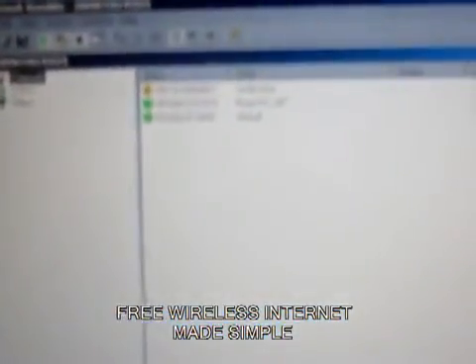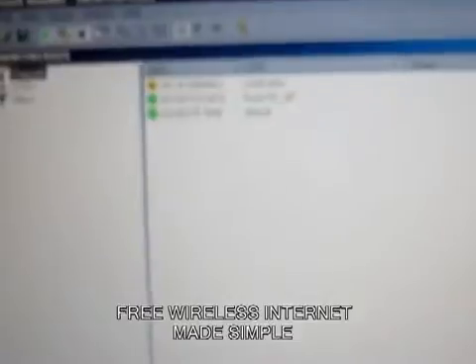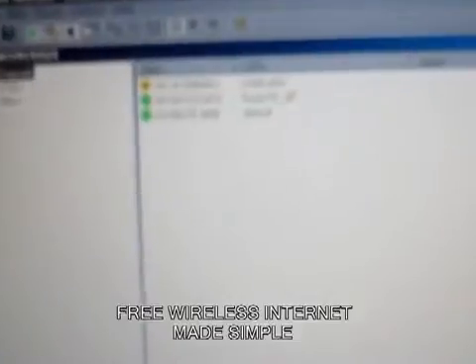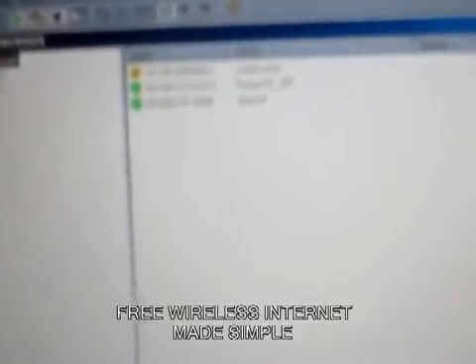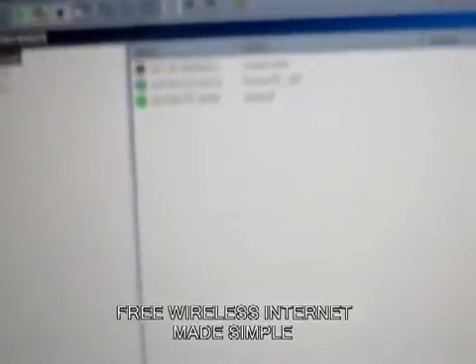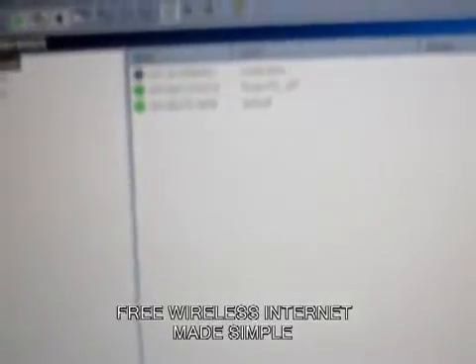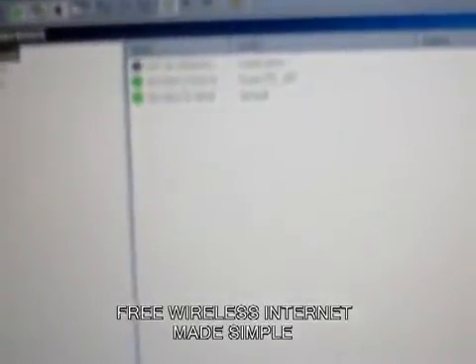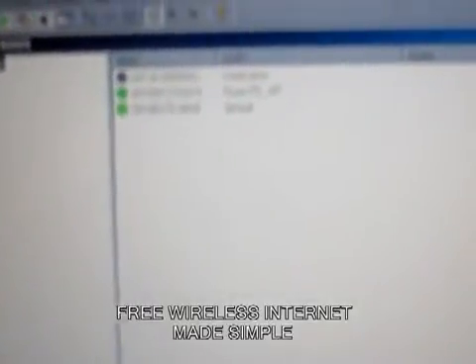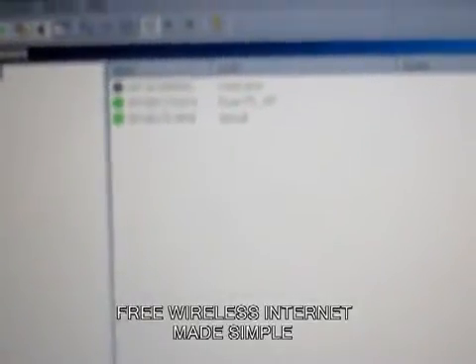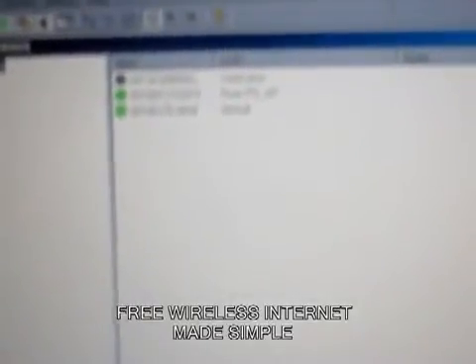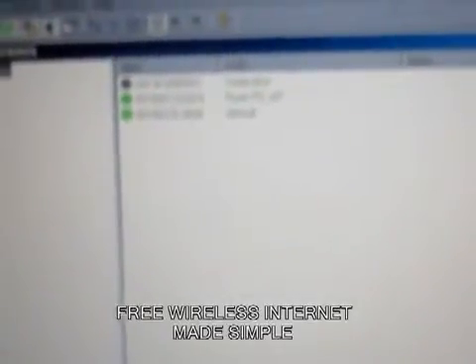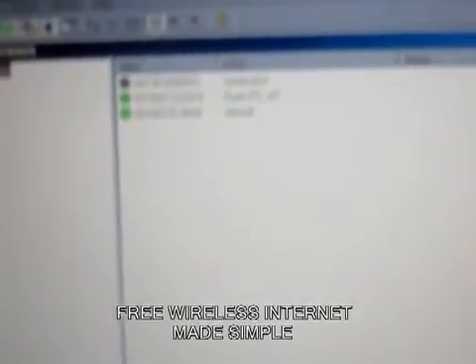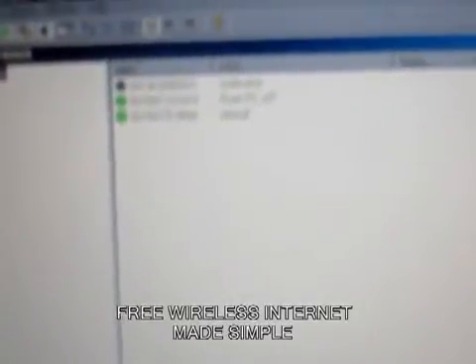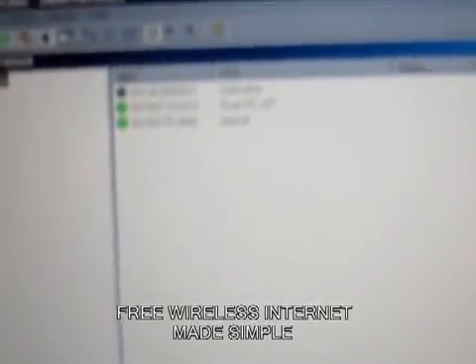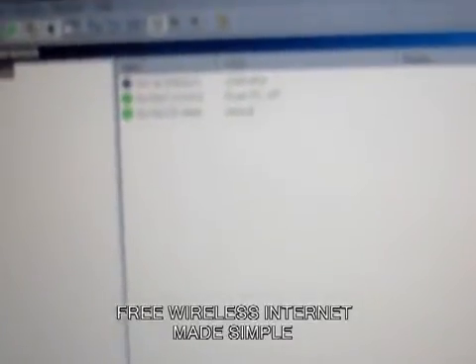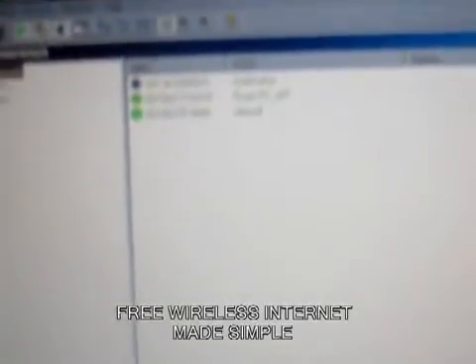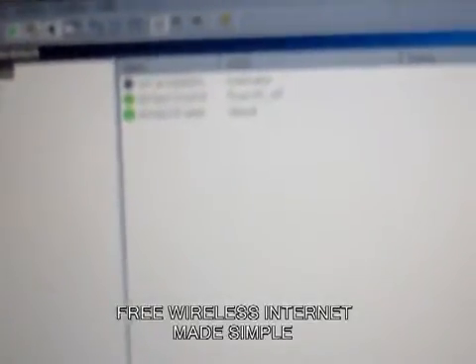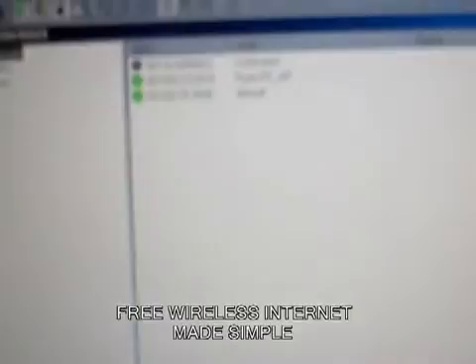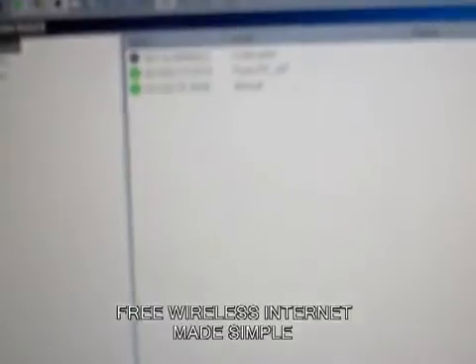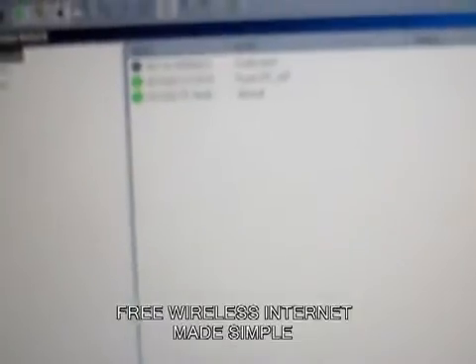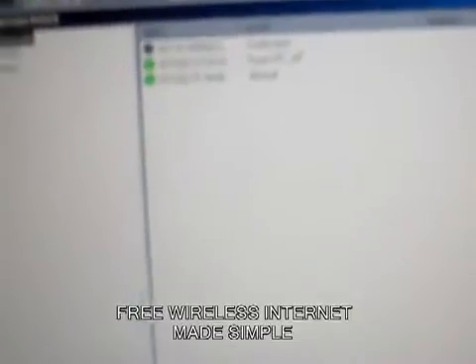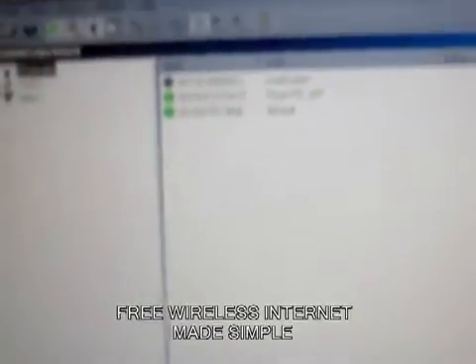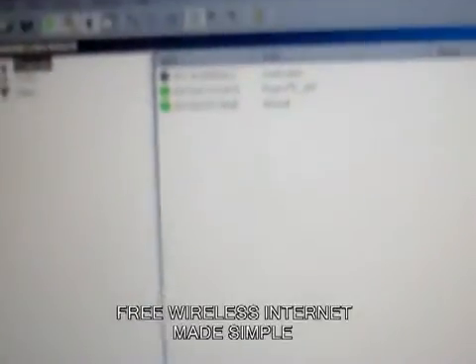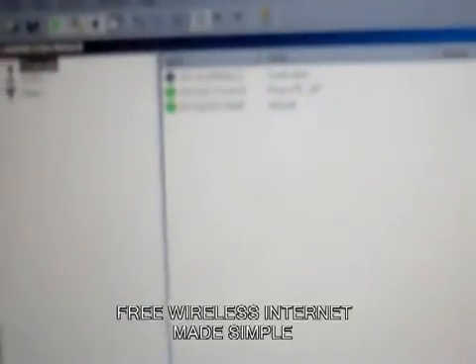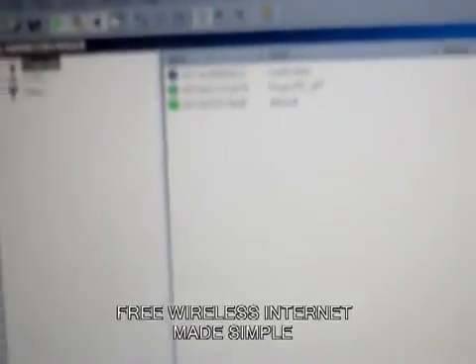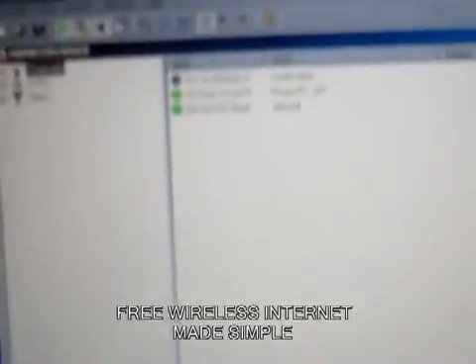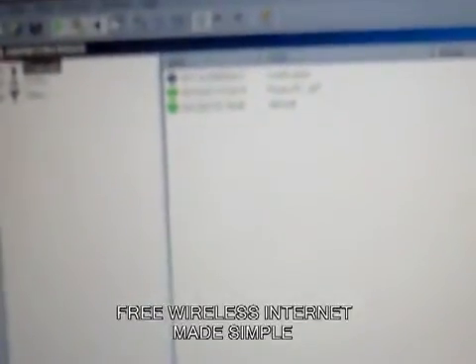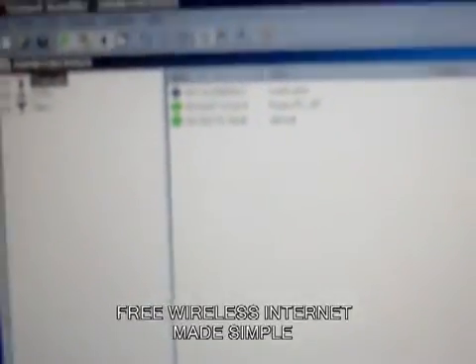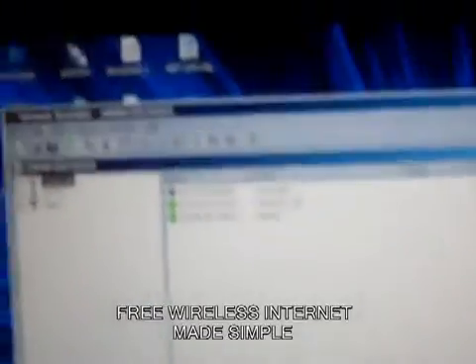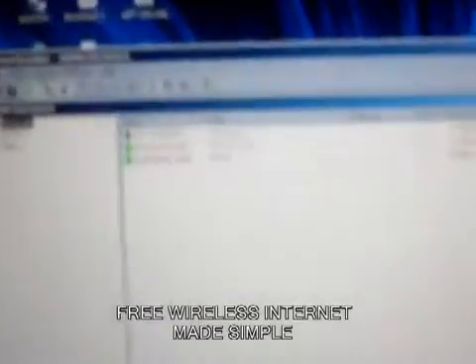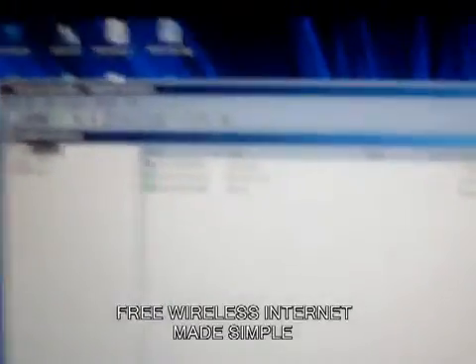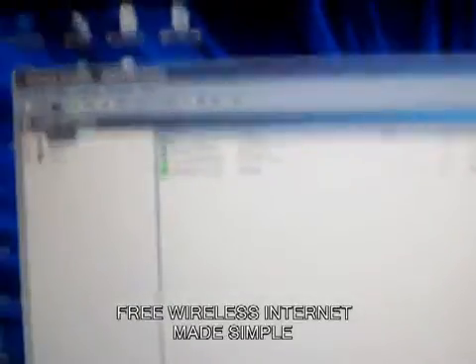As you can see, I'm picking up three networks there — actually two of them from in my own home.